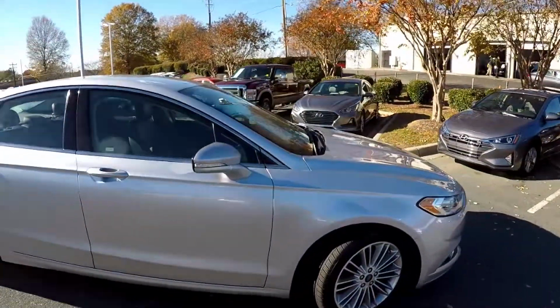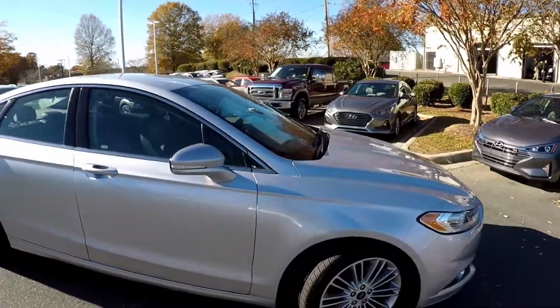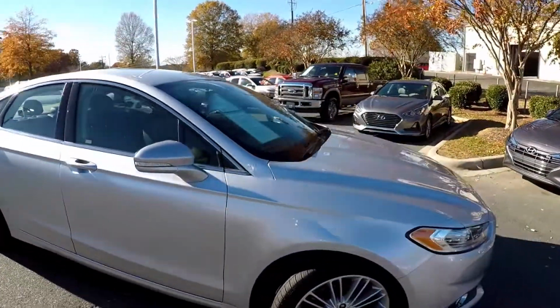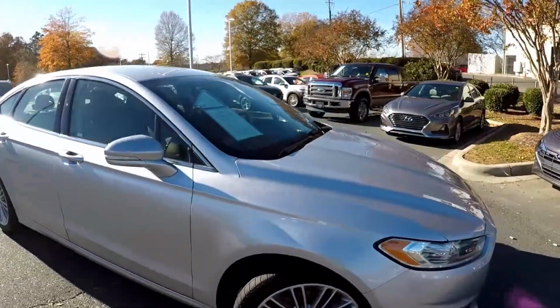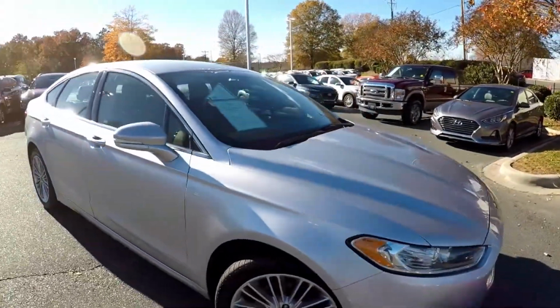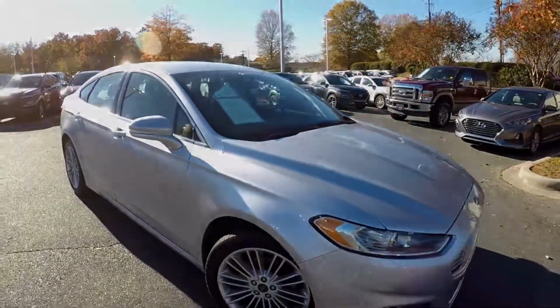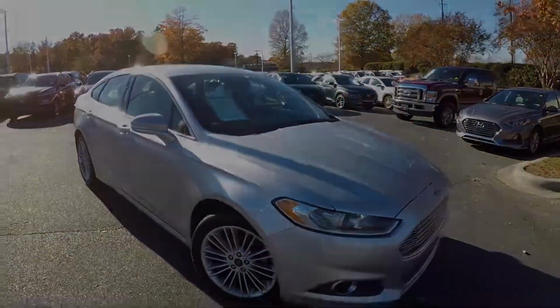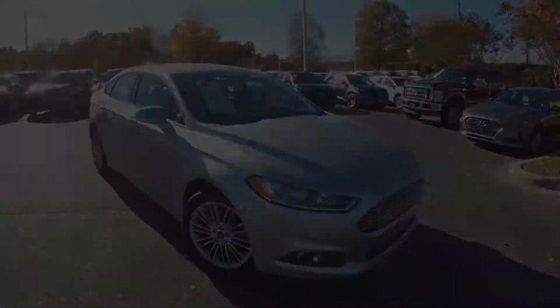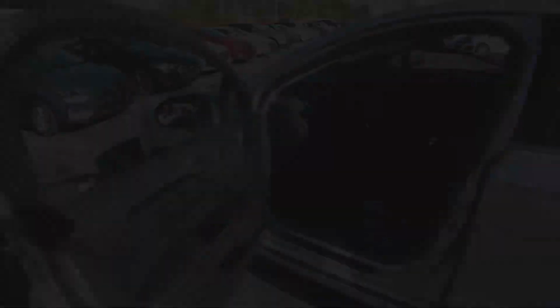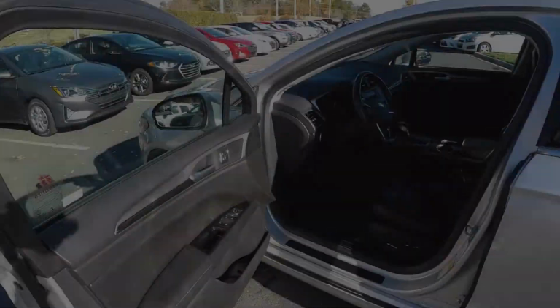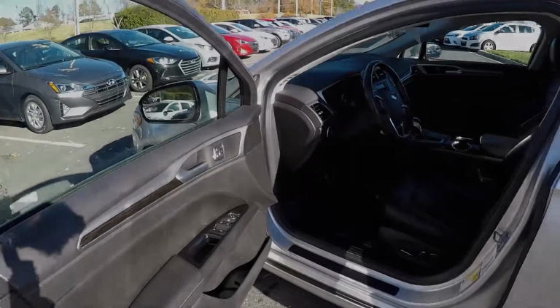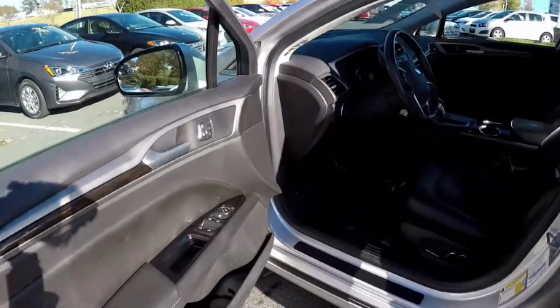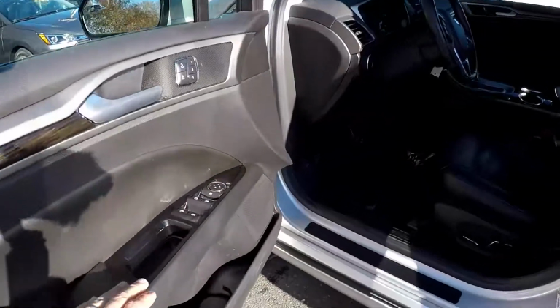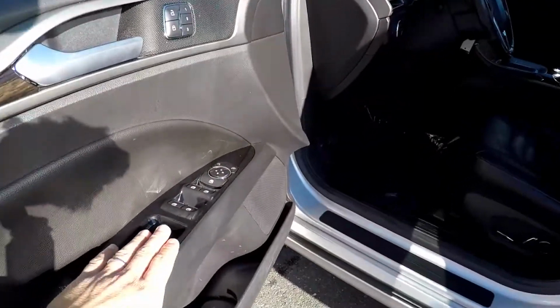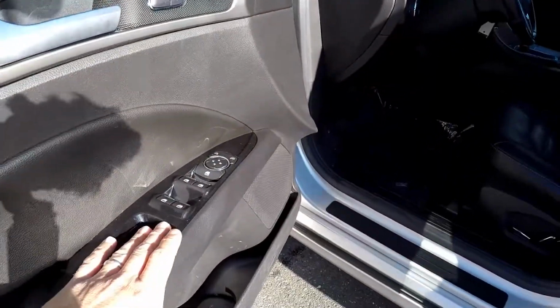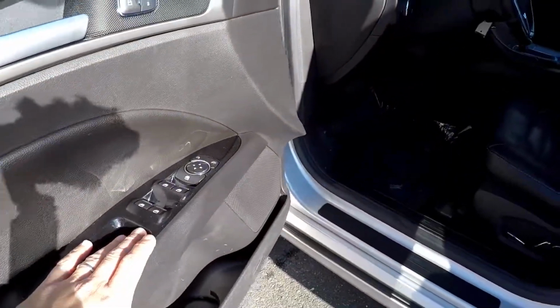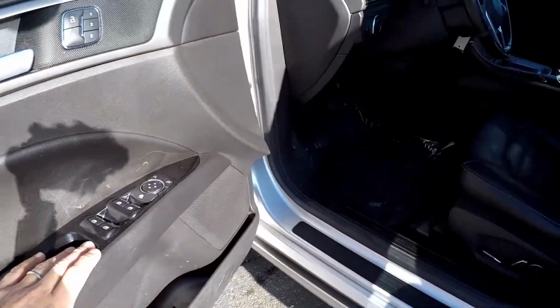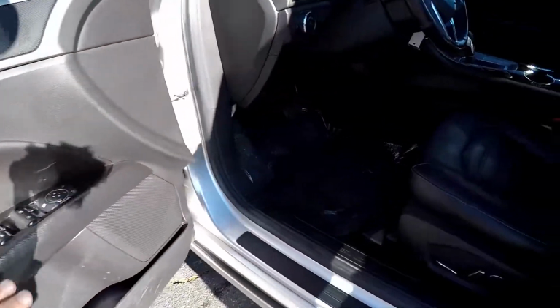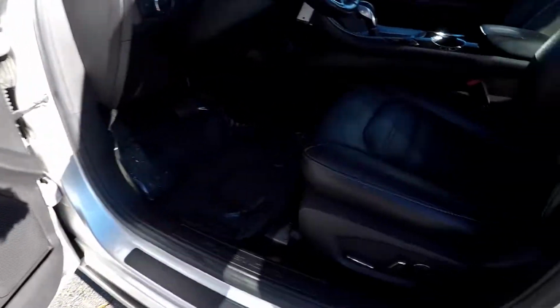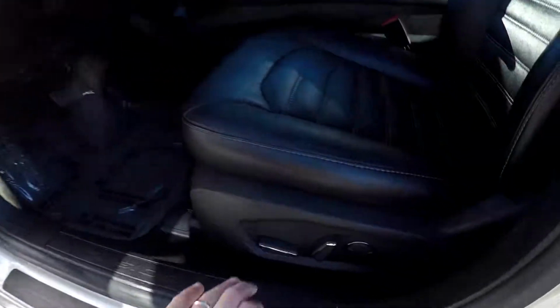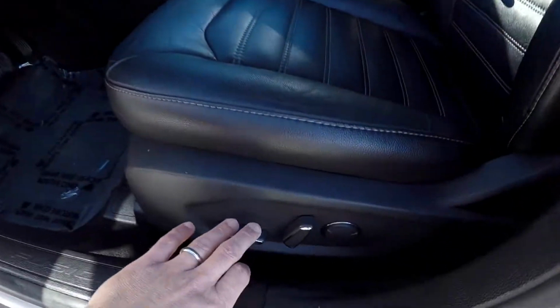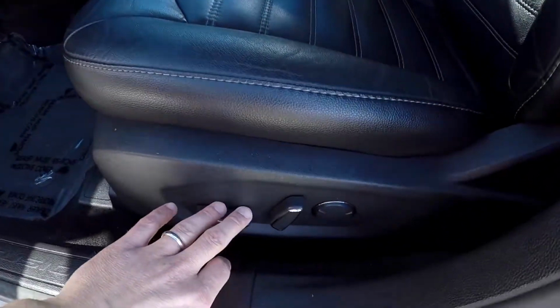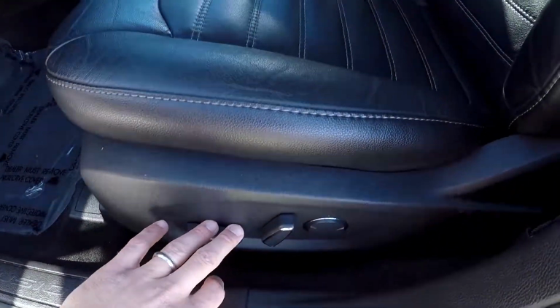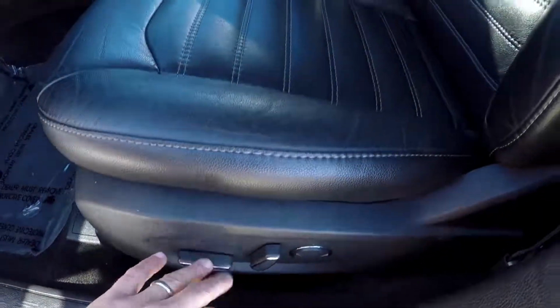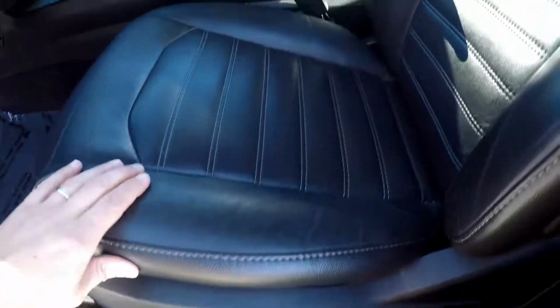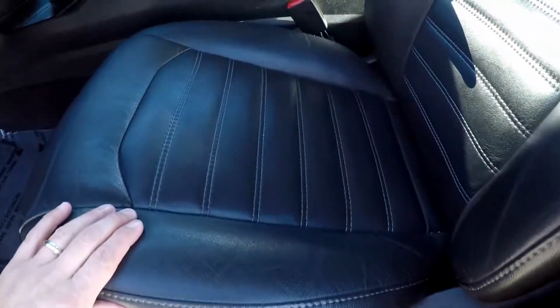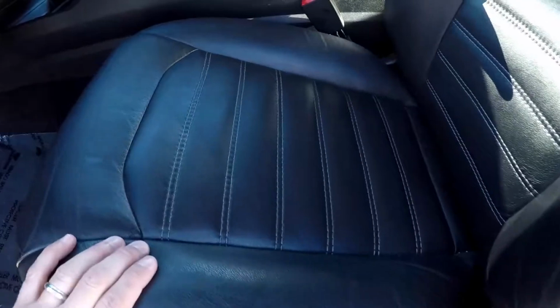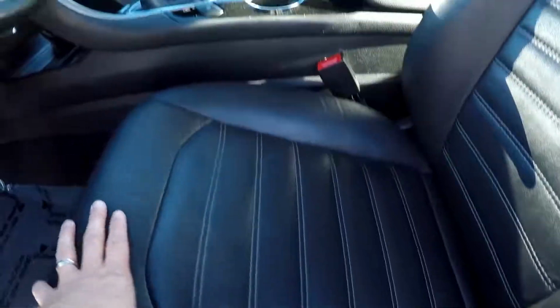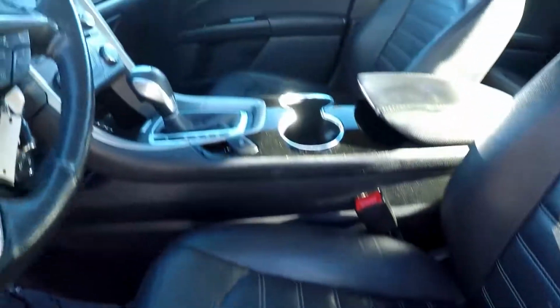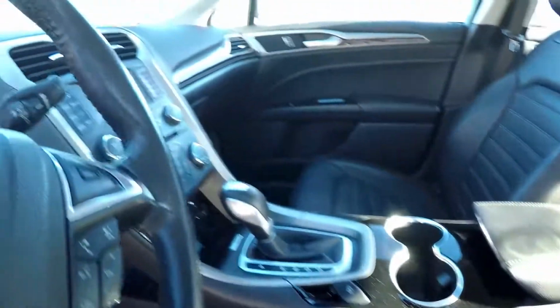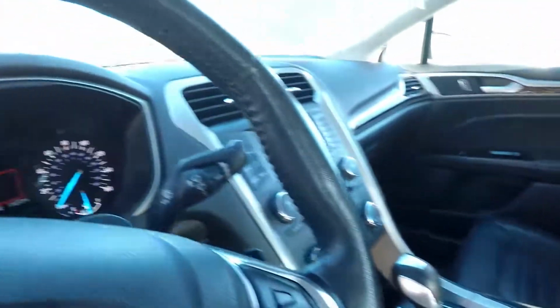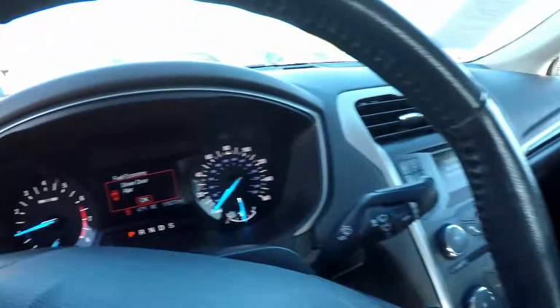The rest of the exterior has been well maintained. Inside the Fusion you're going to have full power windows and locks, a full power driver's seat with several memory settings, and nice black leather seating.